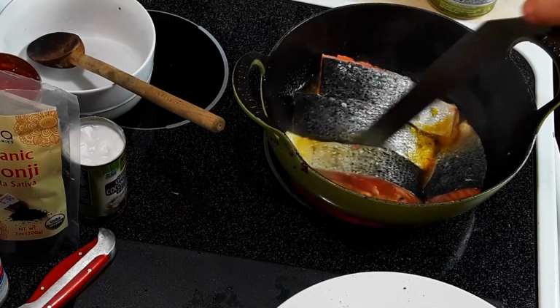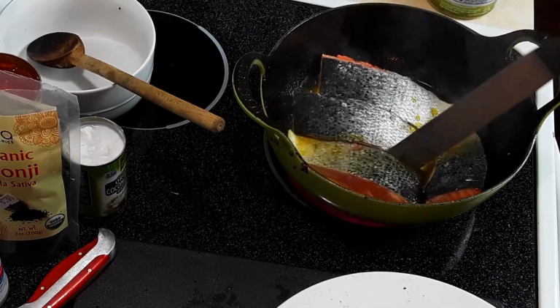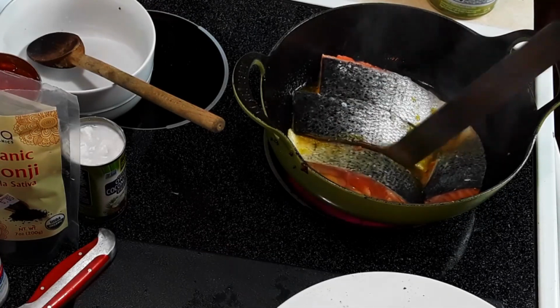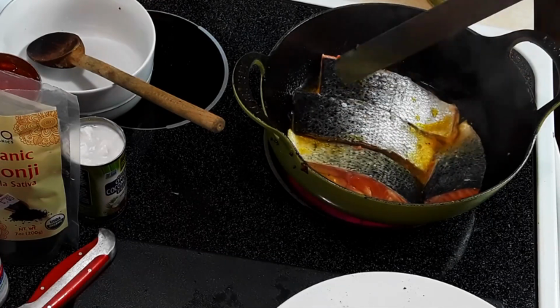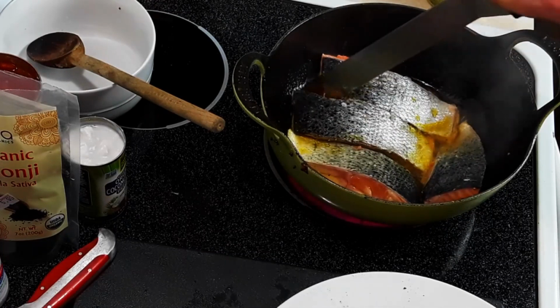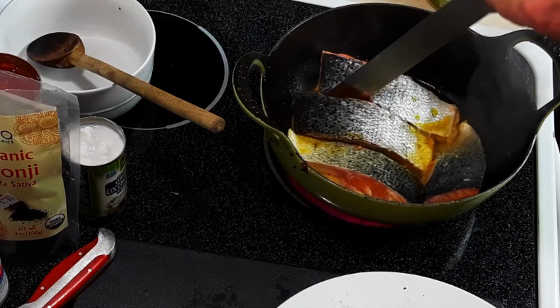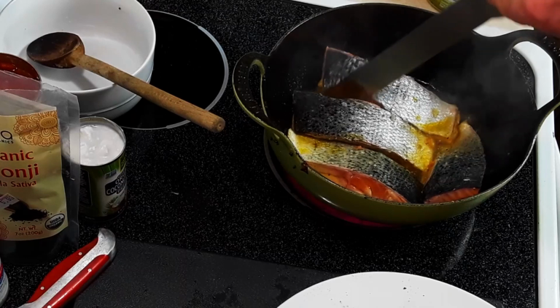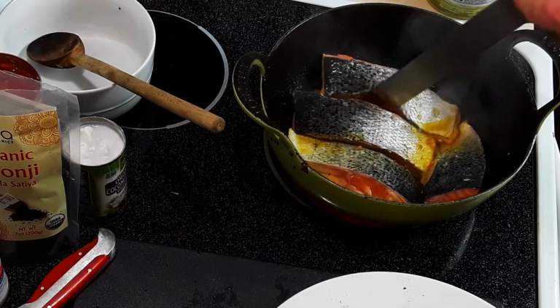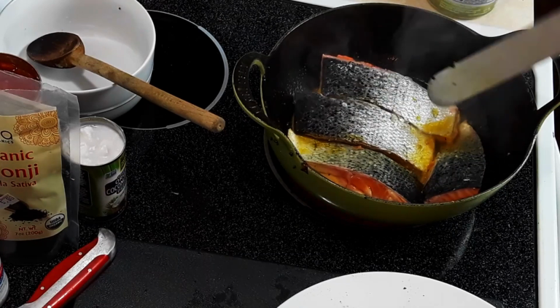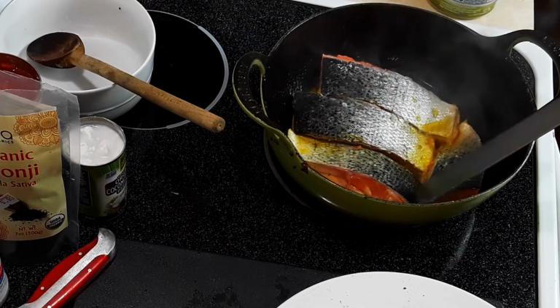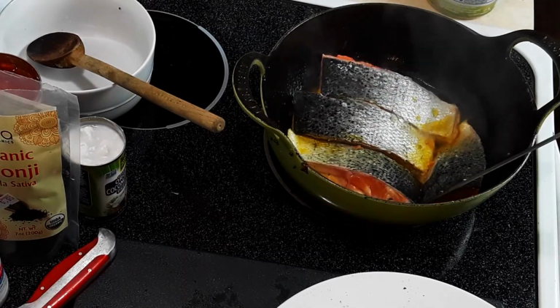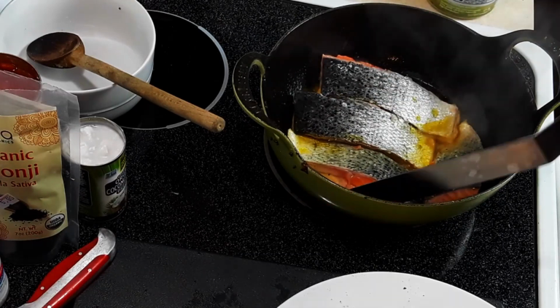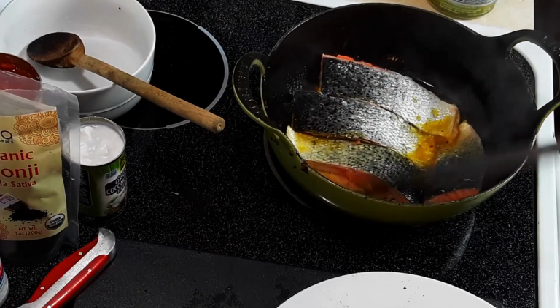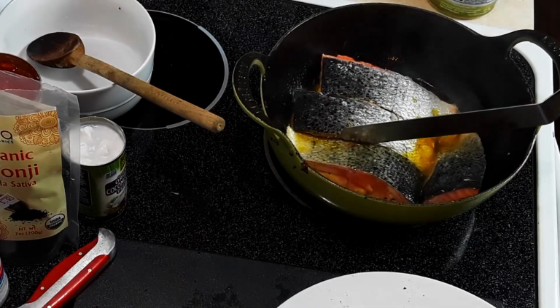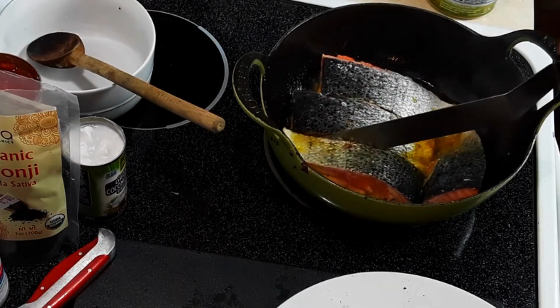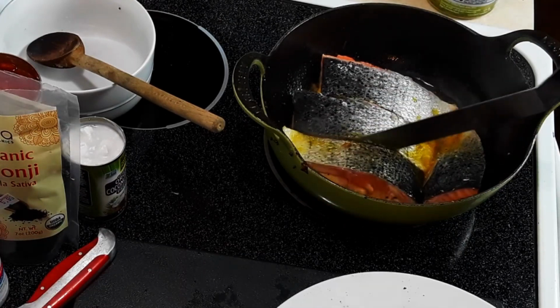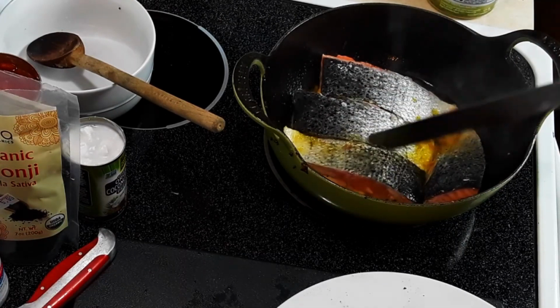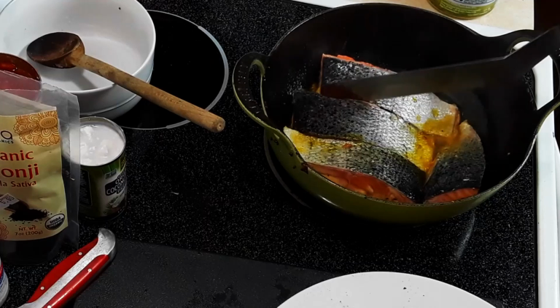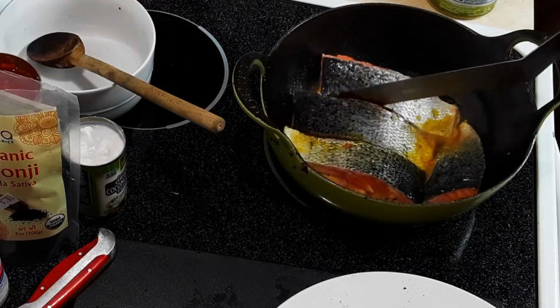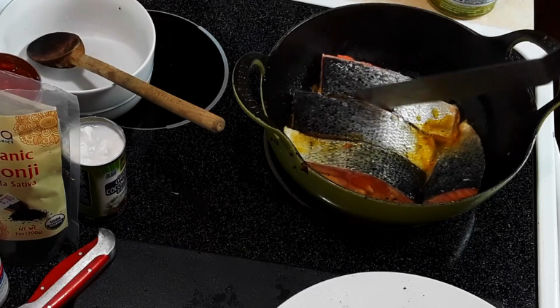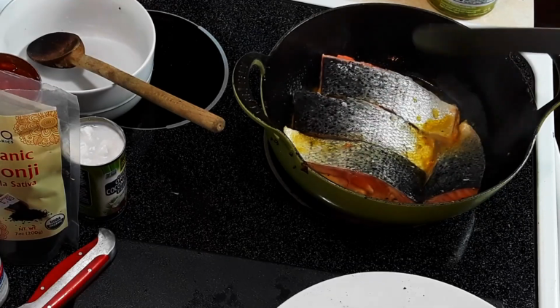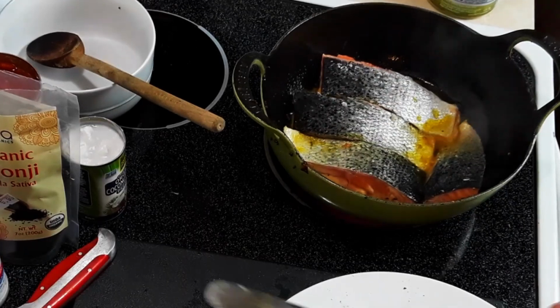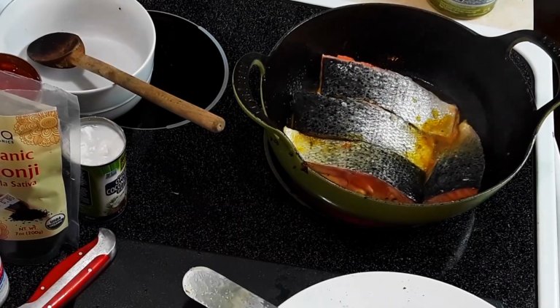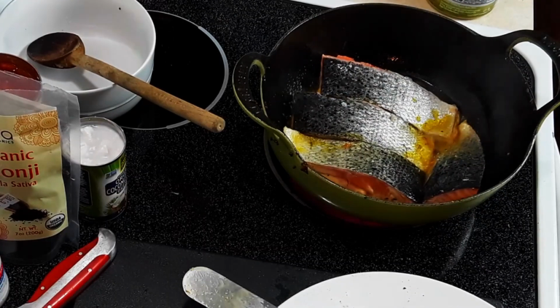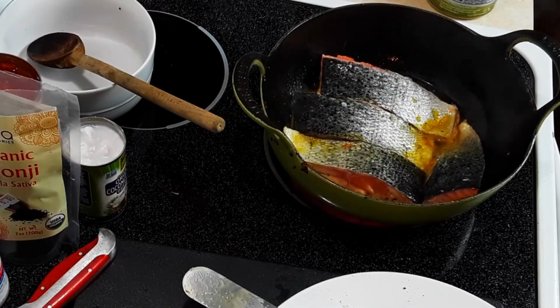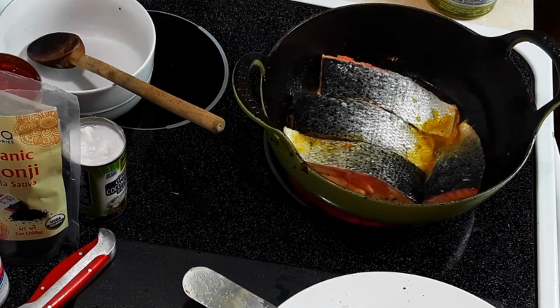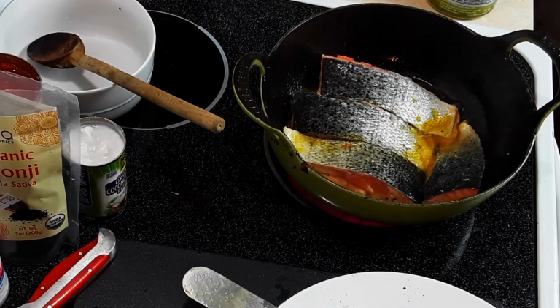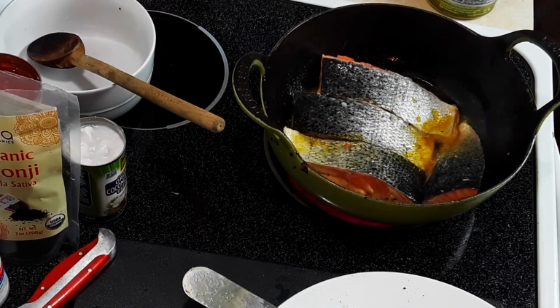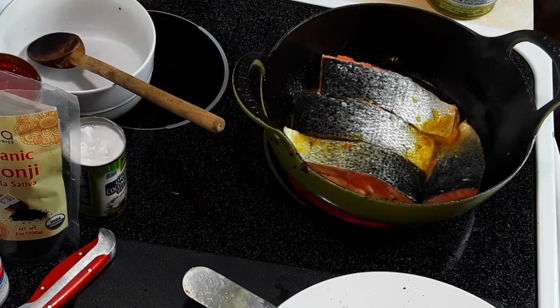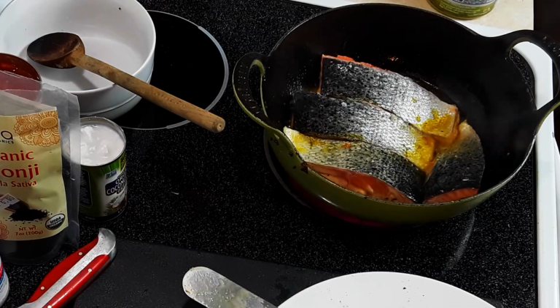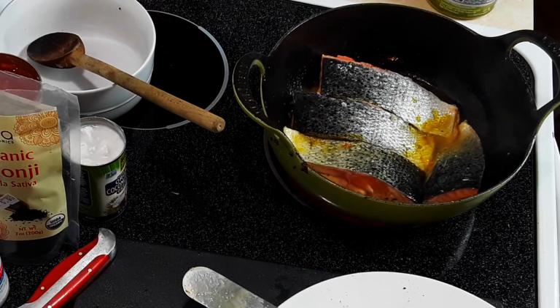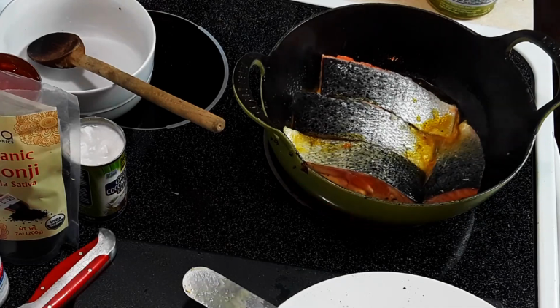I left the skin on because I want the skin in the dish. We're going to crisp that up. That's the way I was taught to make it — with the skin. Once I had it that way, there's no going back.